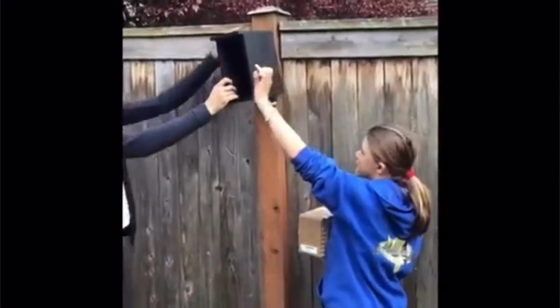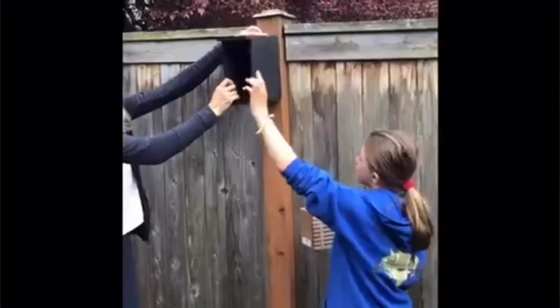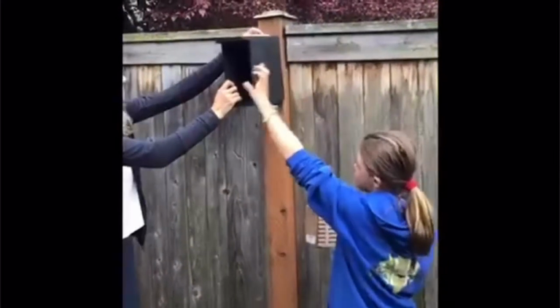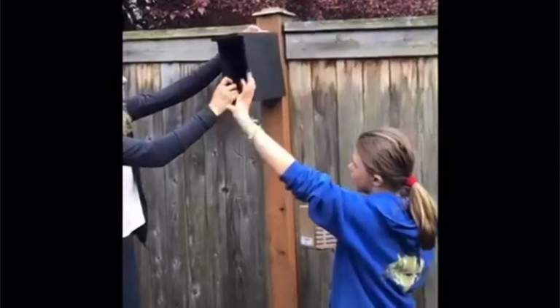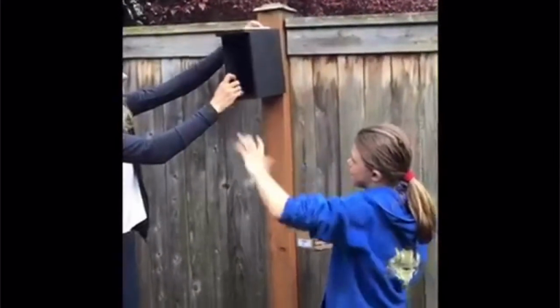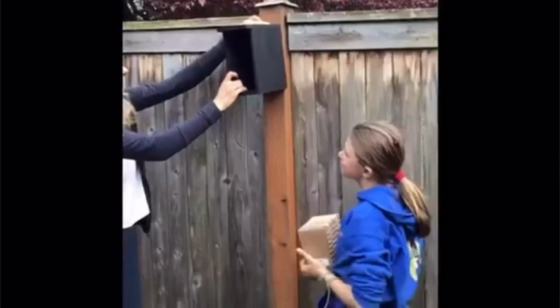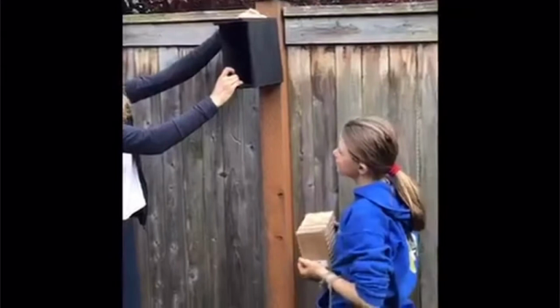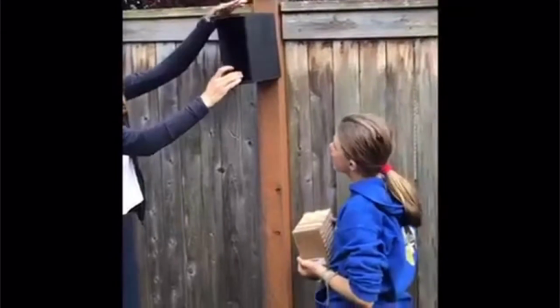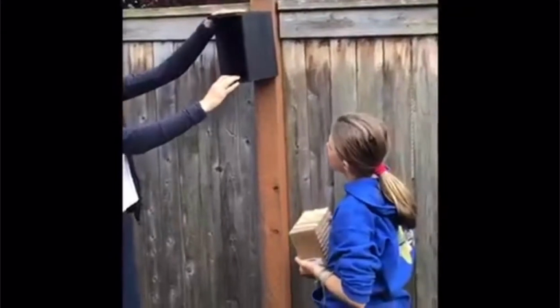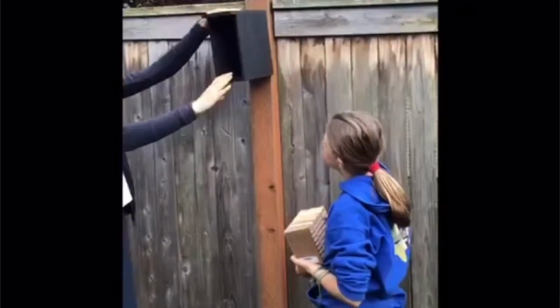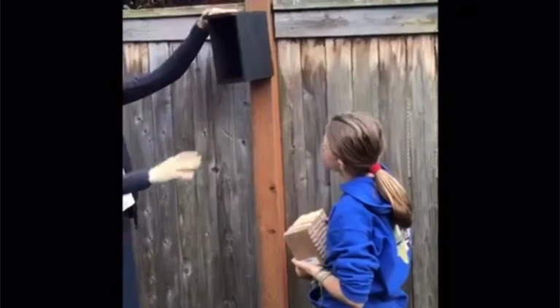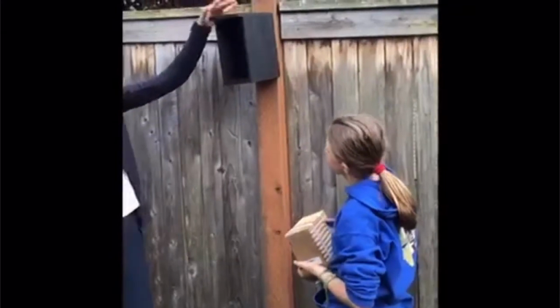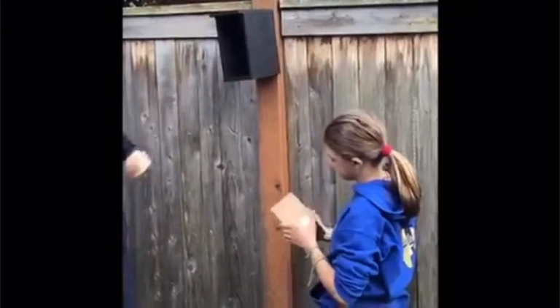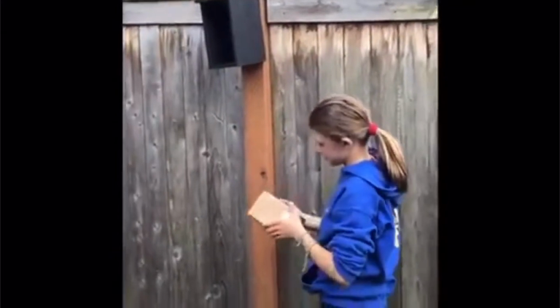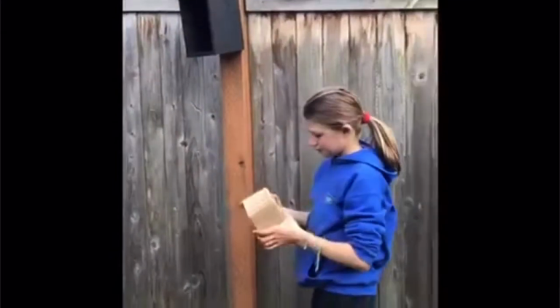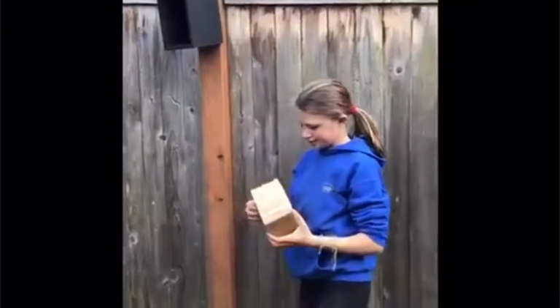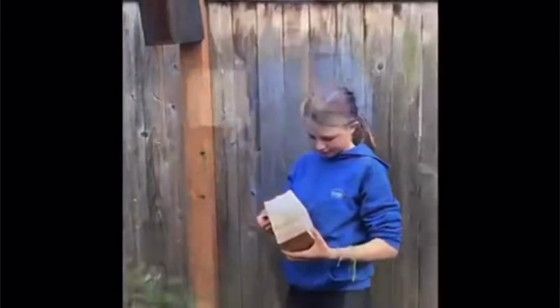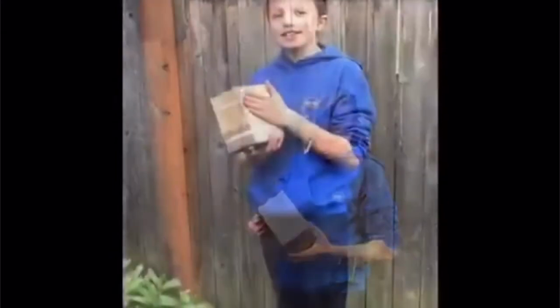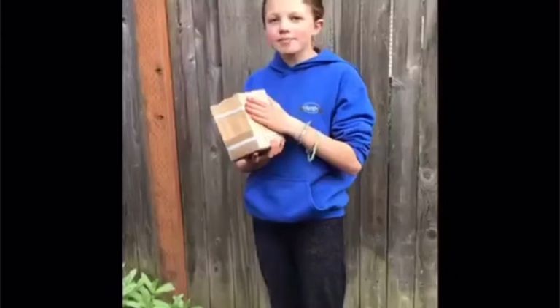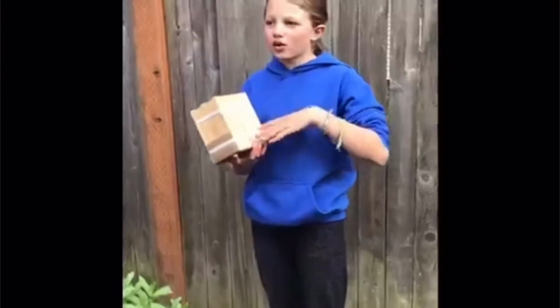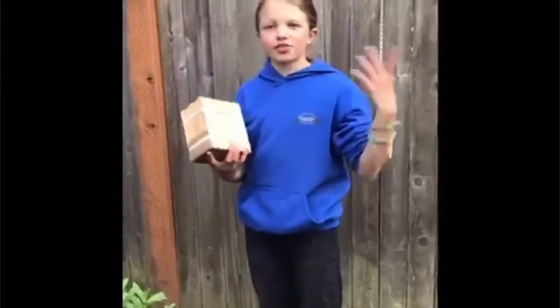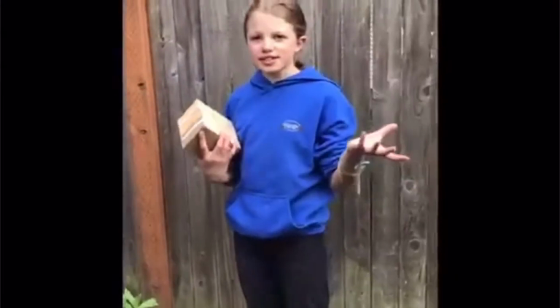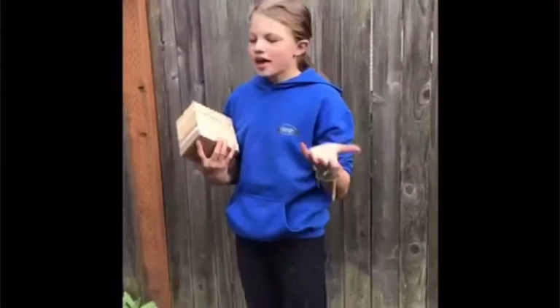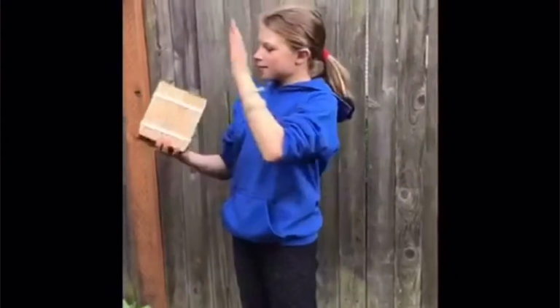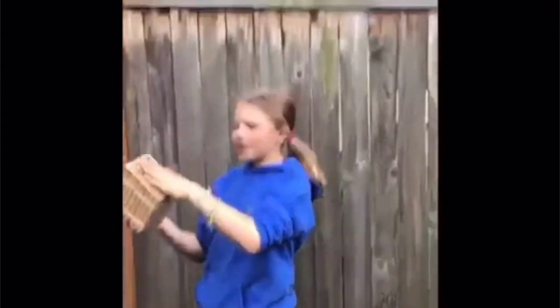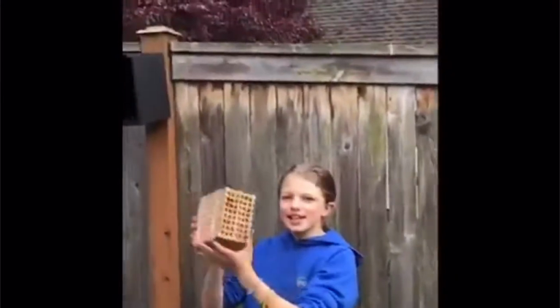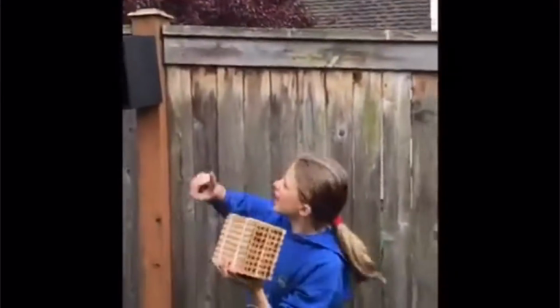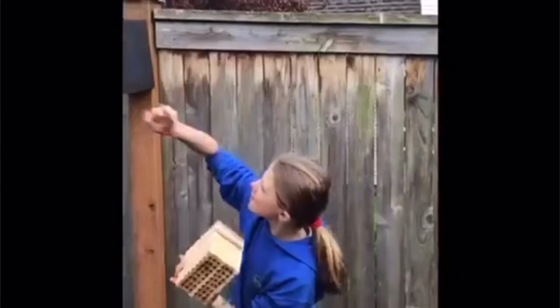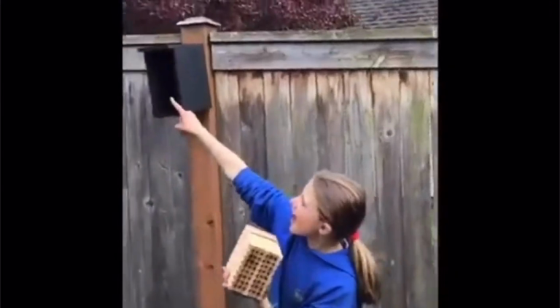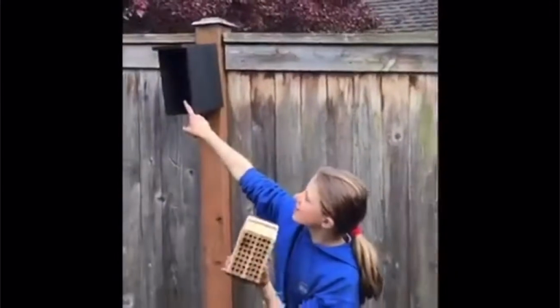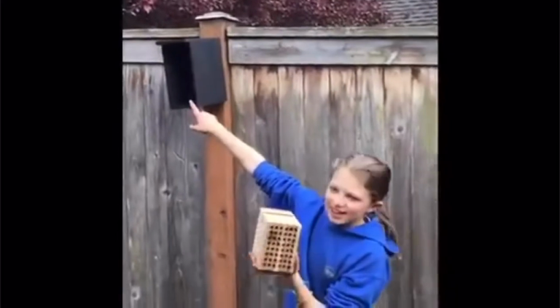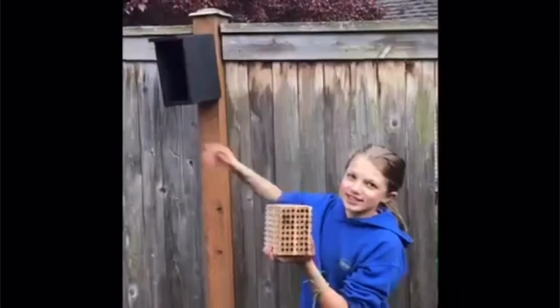Yeah! Your screw is not straight. Want to see the bee? Don't bite it. And our next step, our third step, is to put this inside of that.